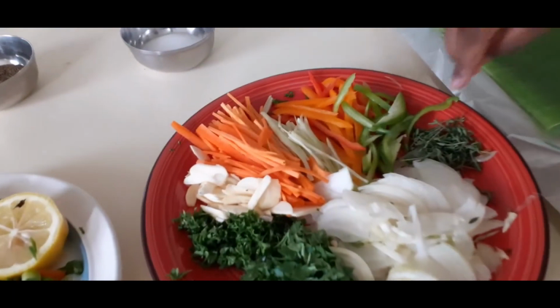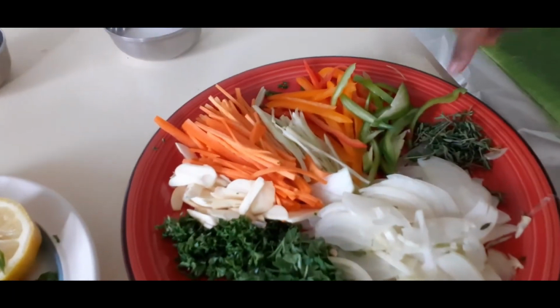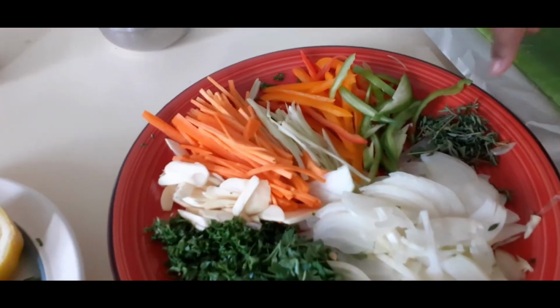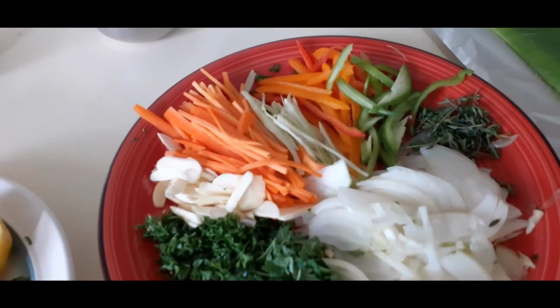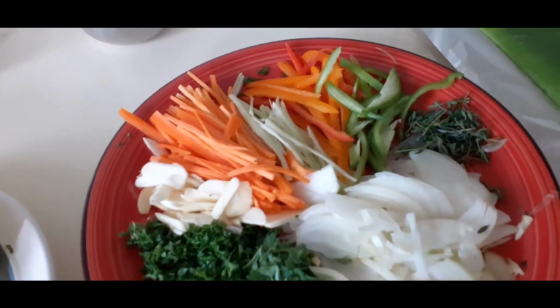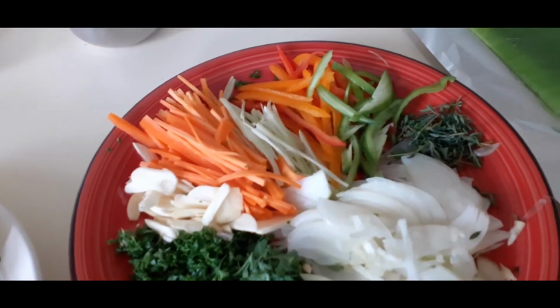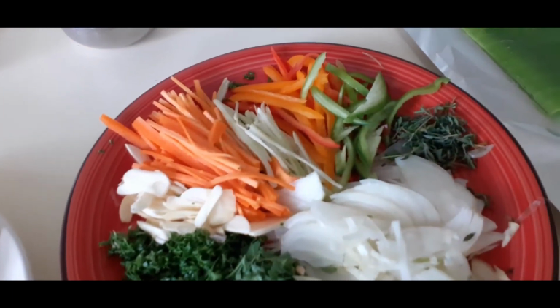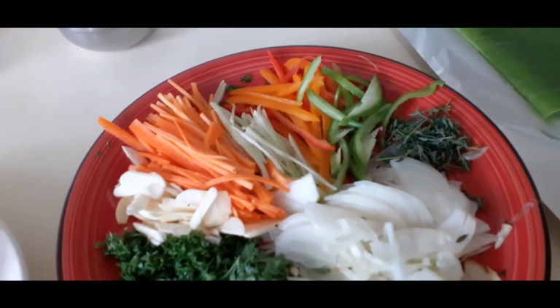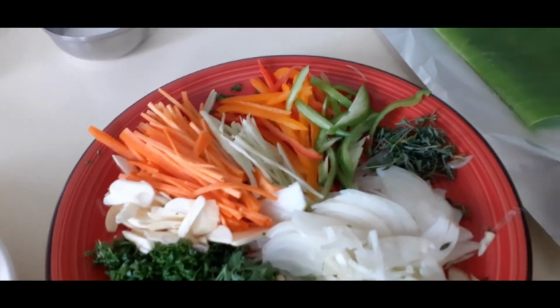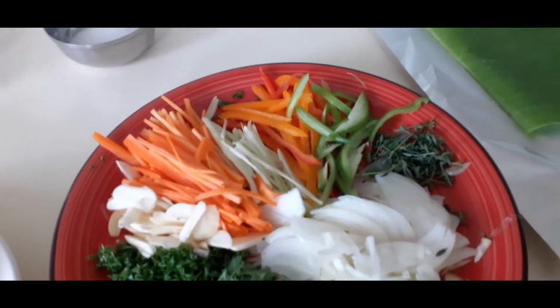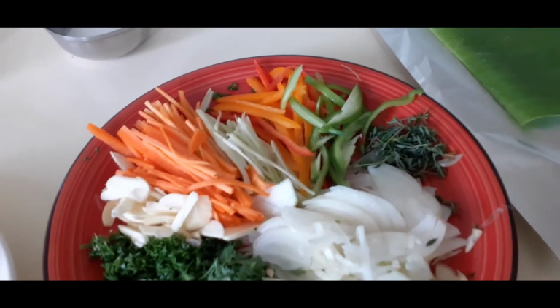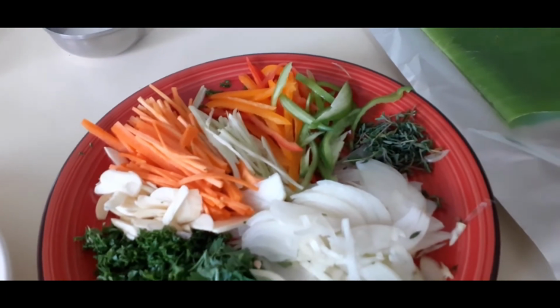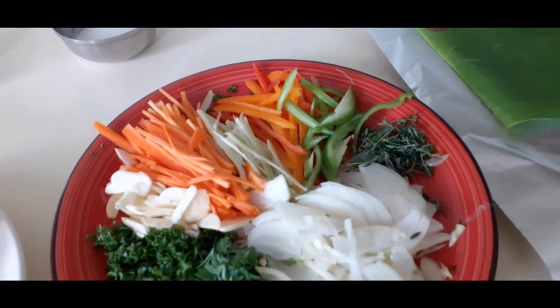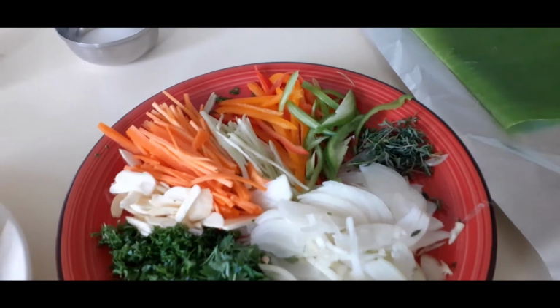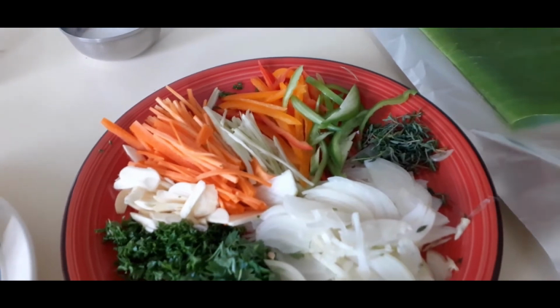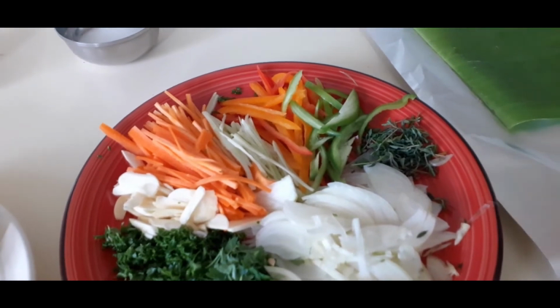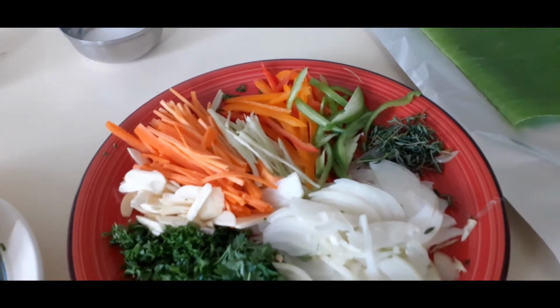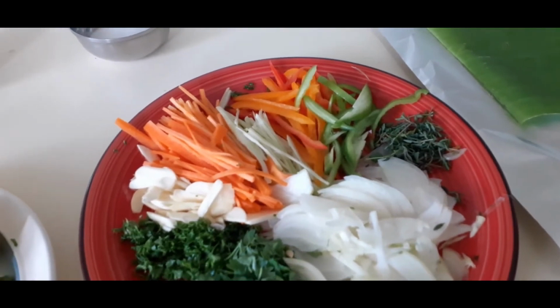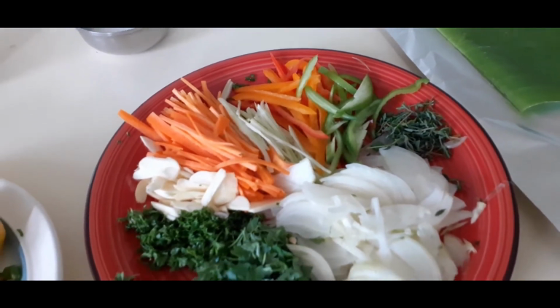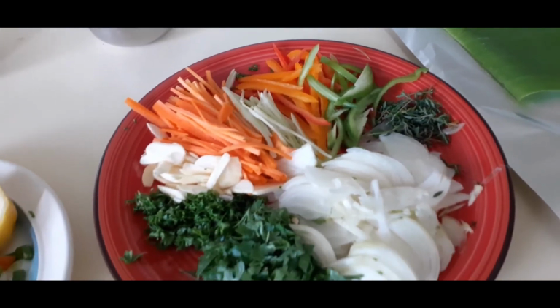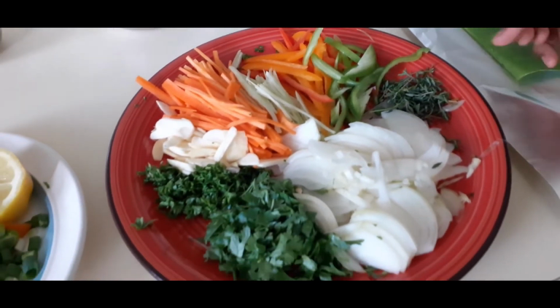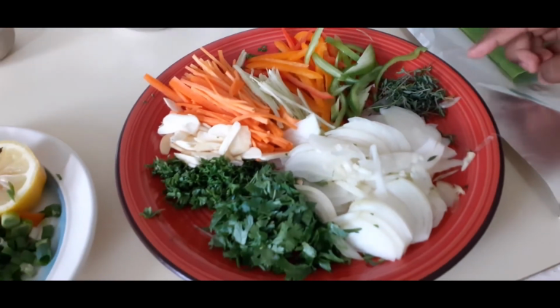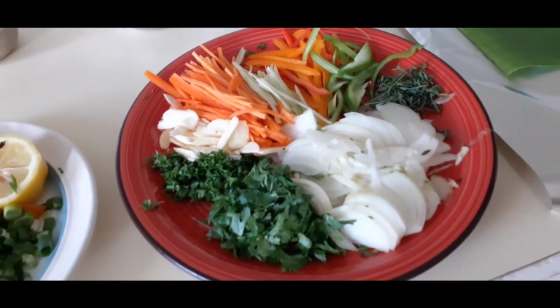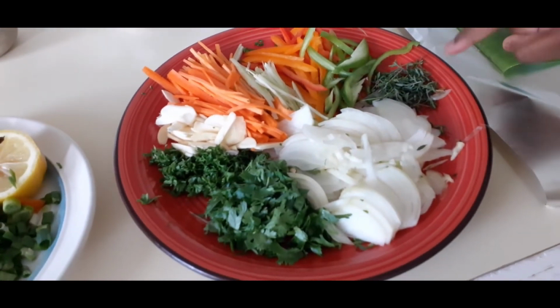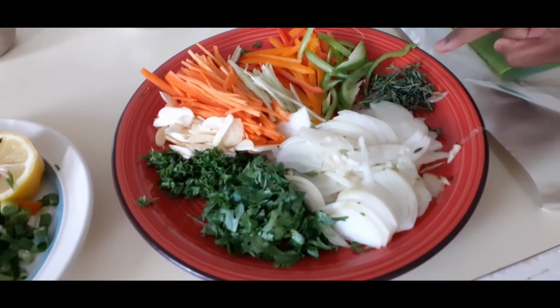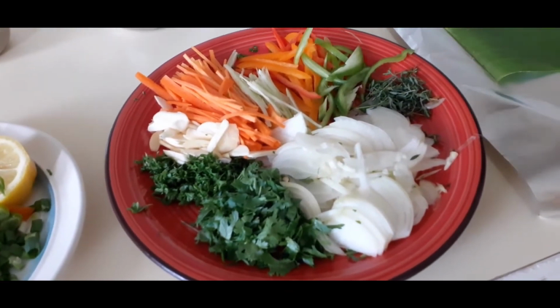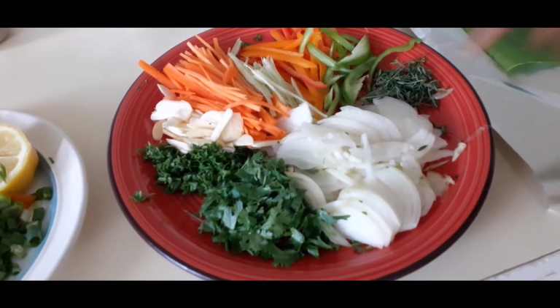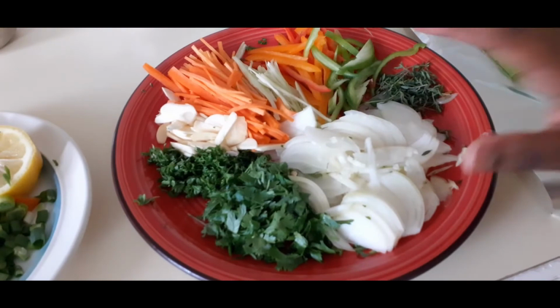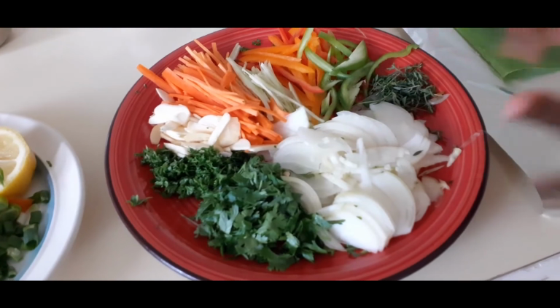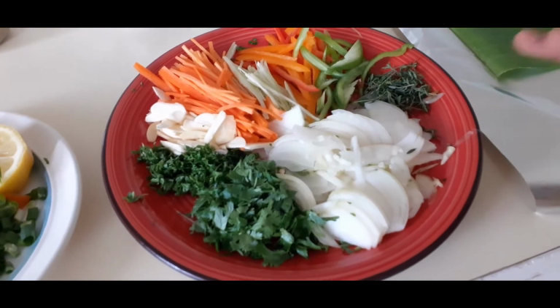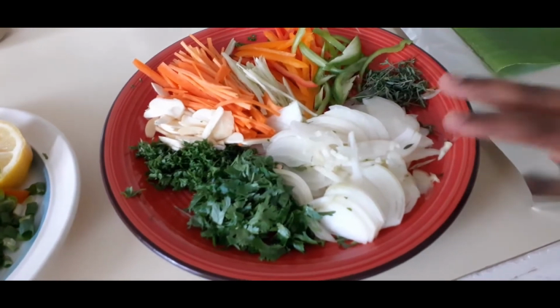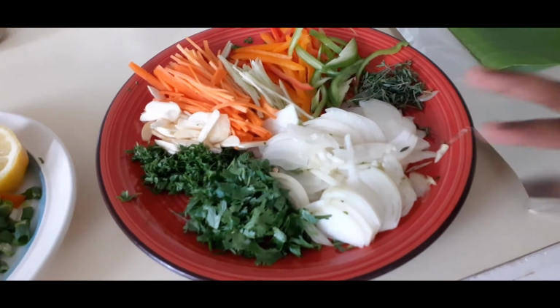Julien green. Sweet peppers which are red, orange and green — tiny. Thyme leaves. And two onions sliced.